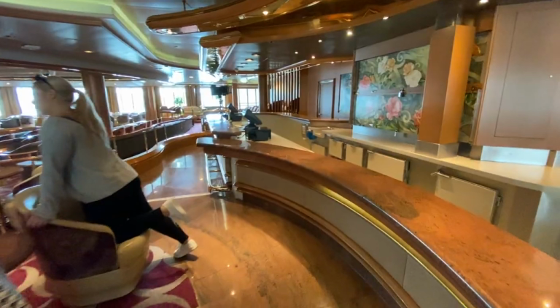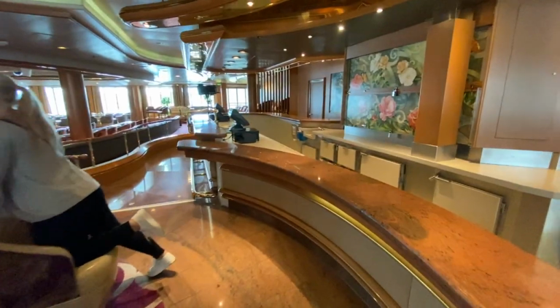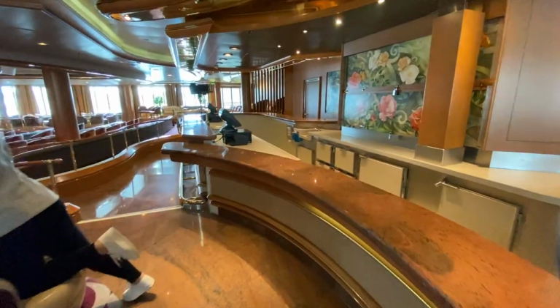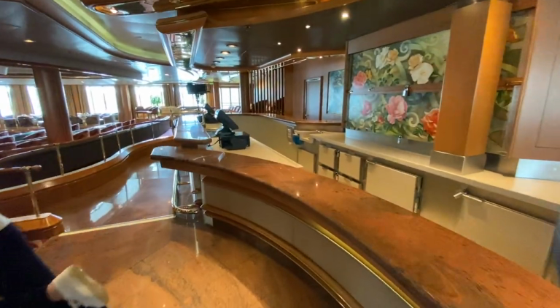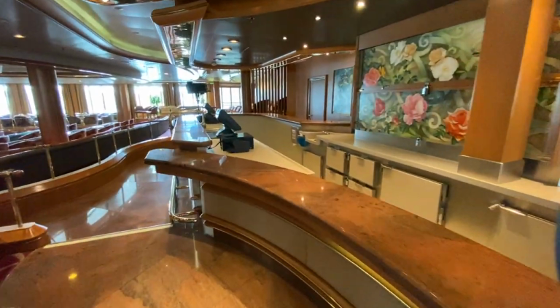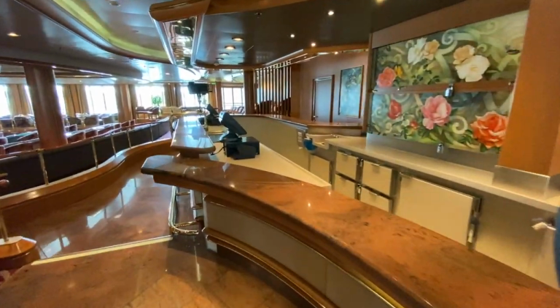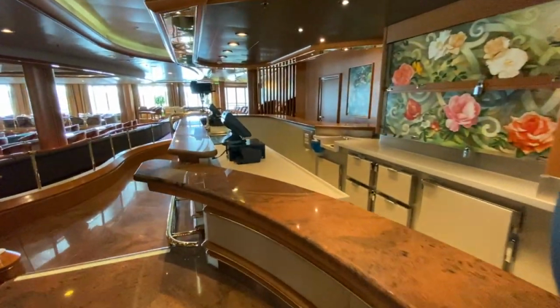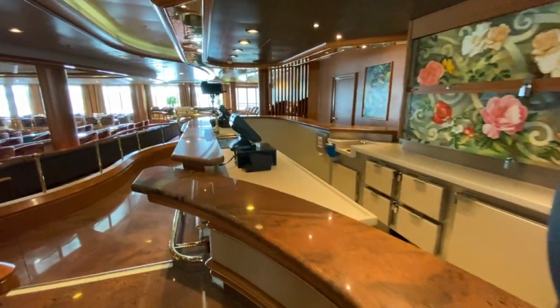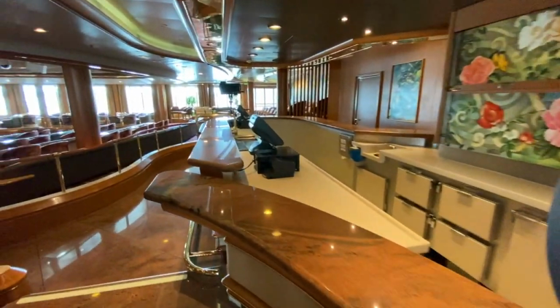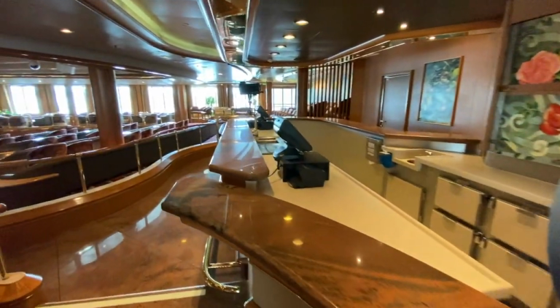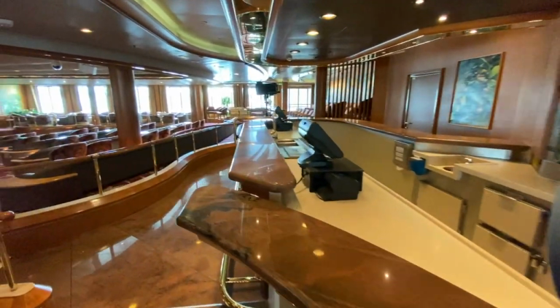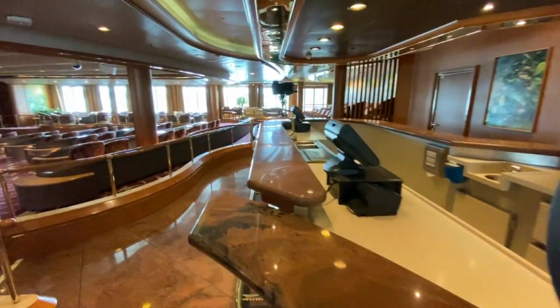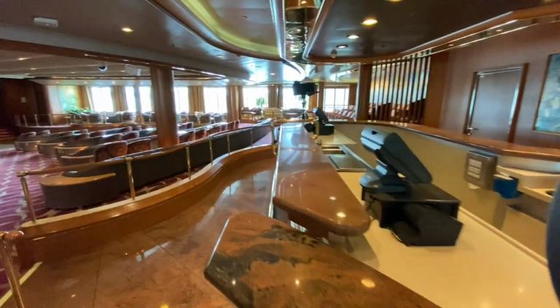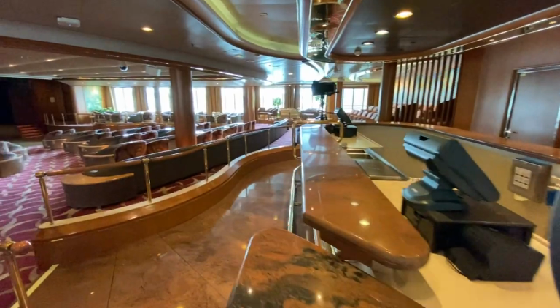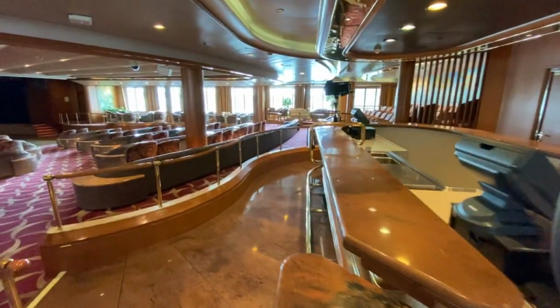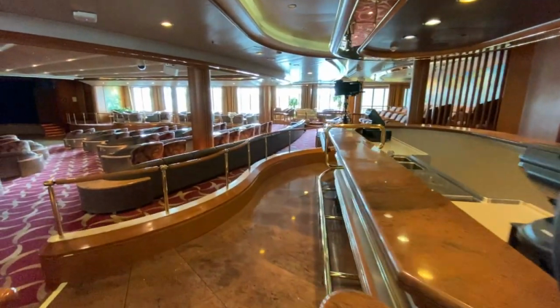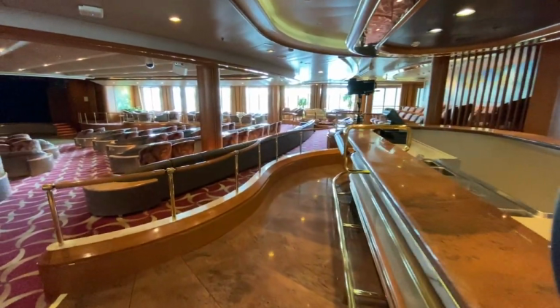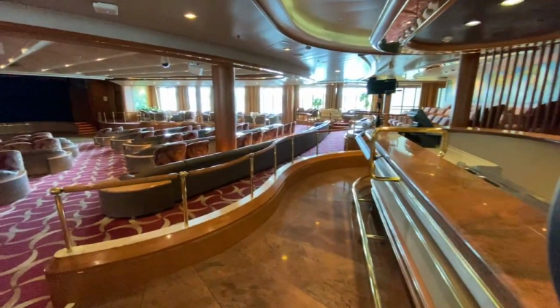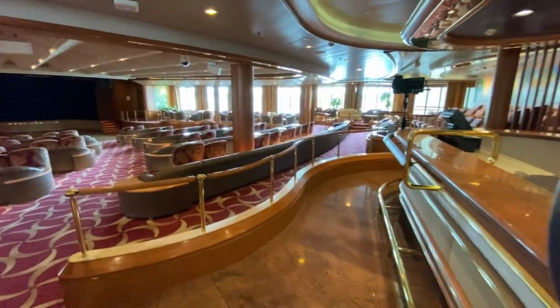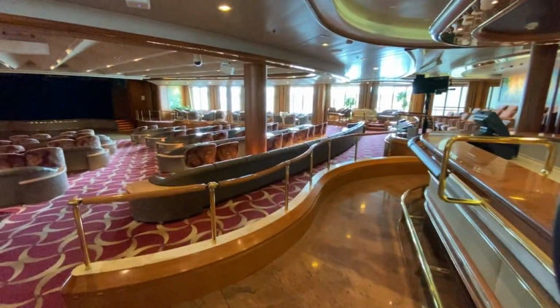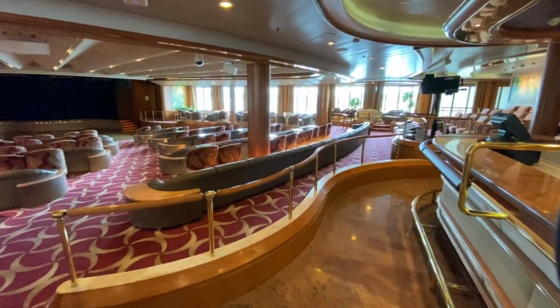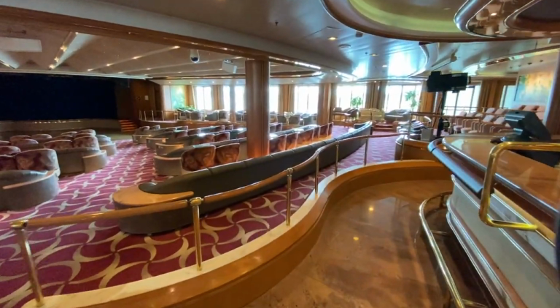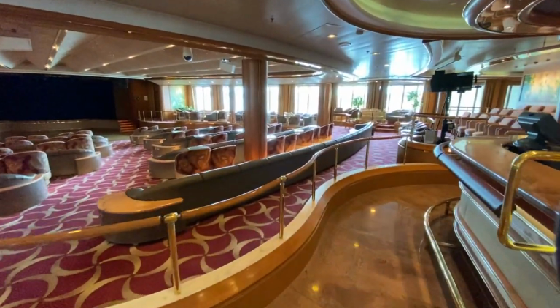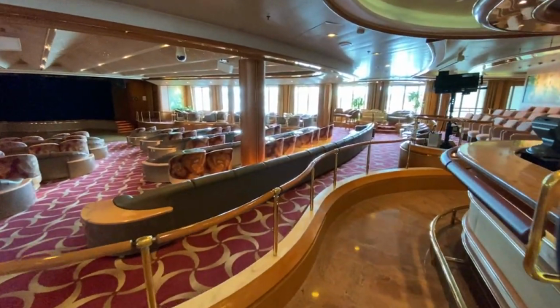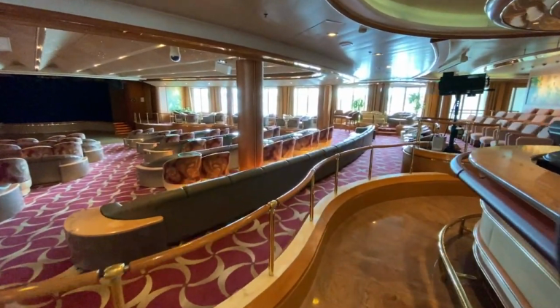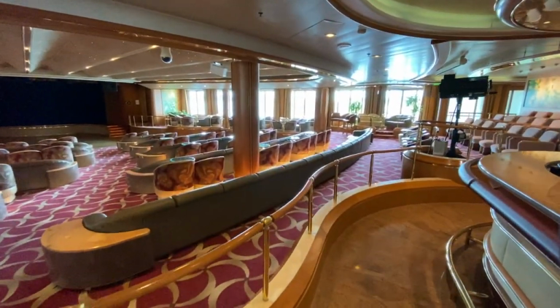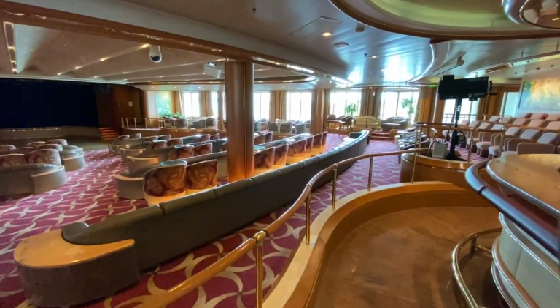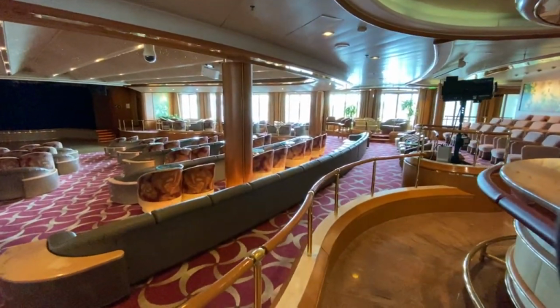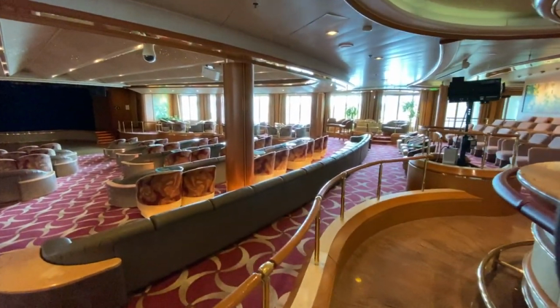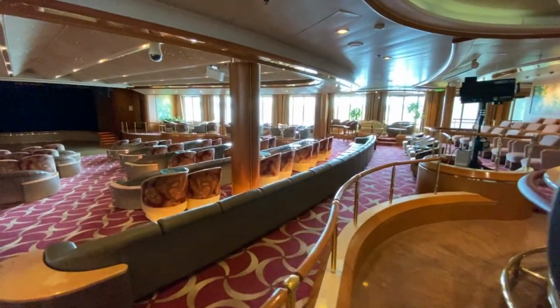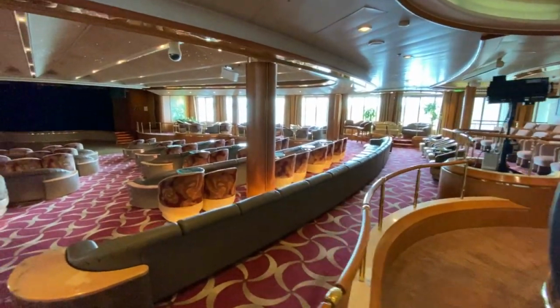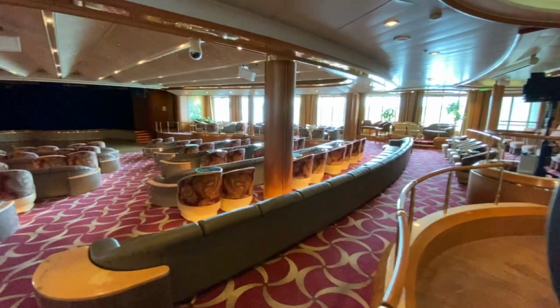A quiet area to relax in during the day, you'll find this space also offers up entertainment in the form of comedians, bingo, the occasional port talk and more.